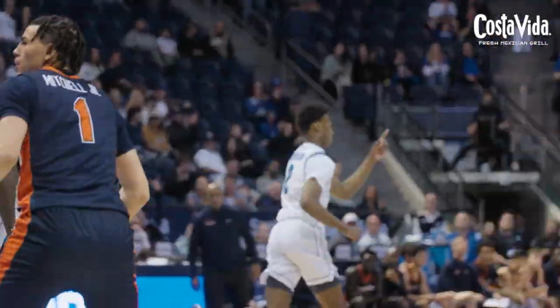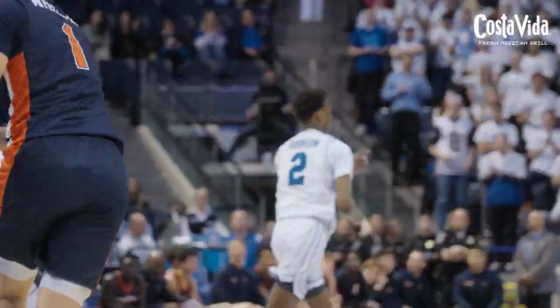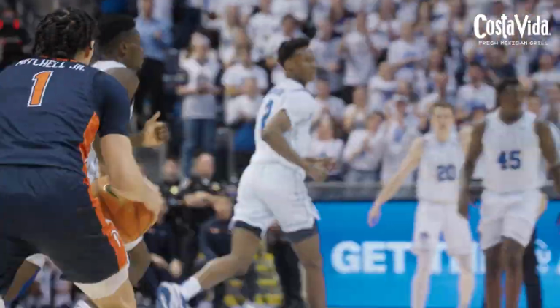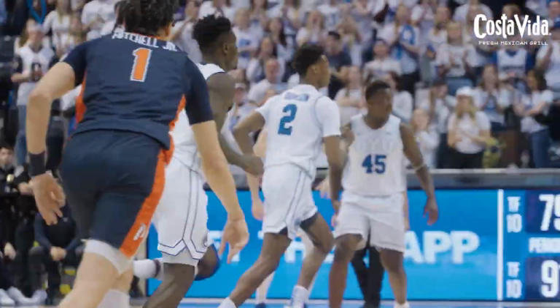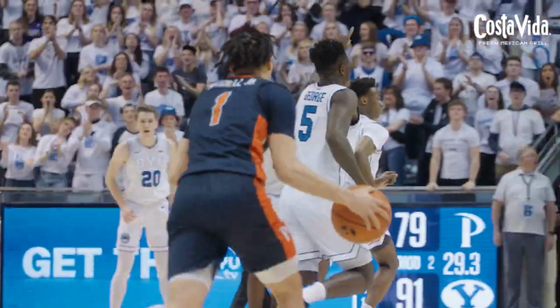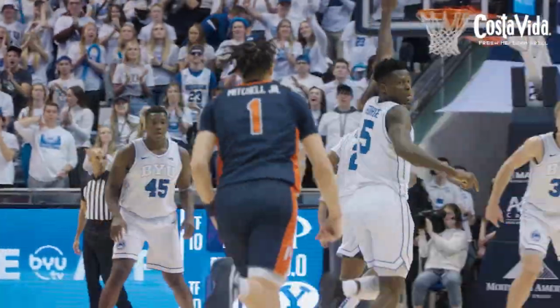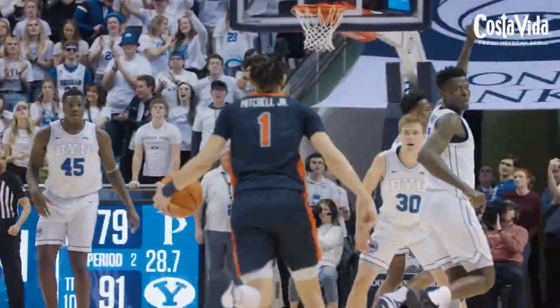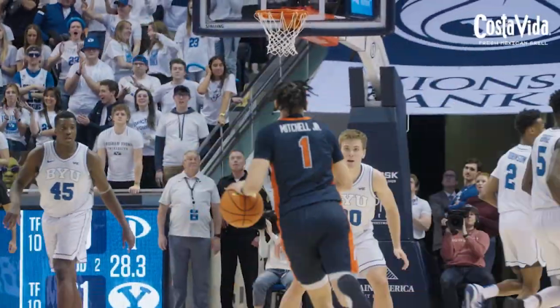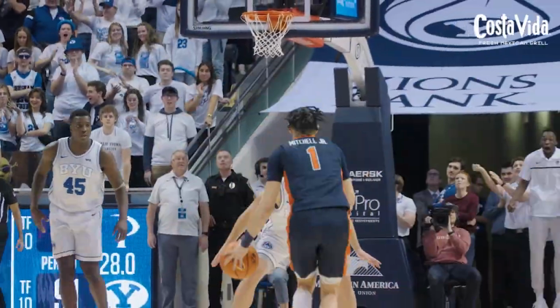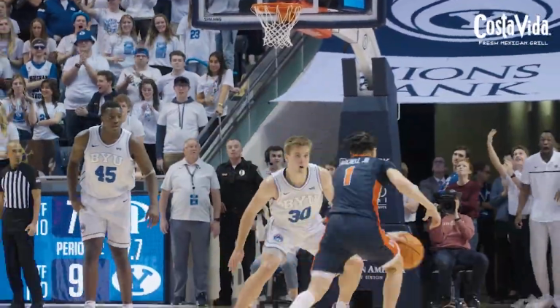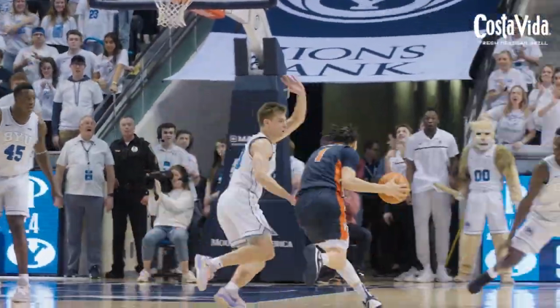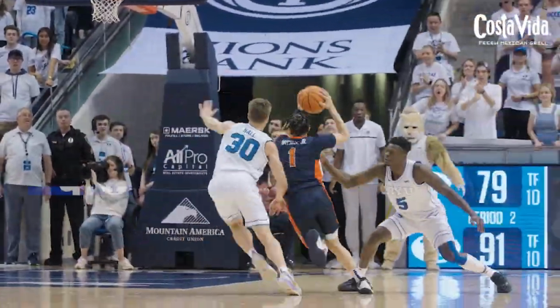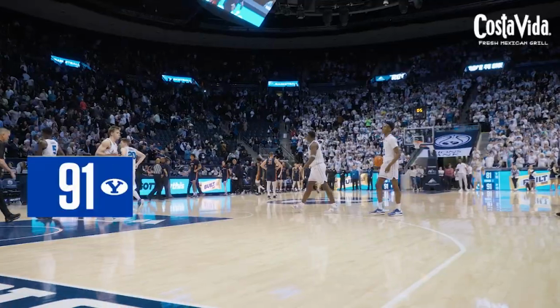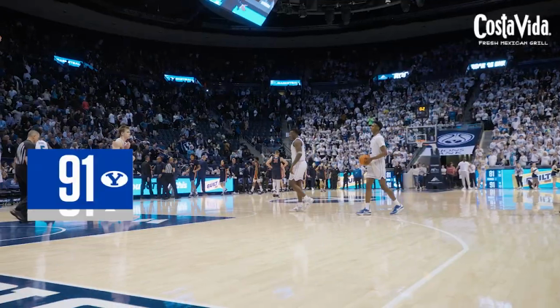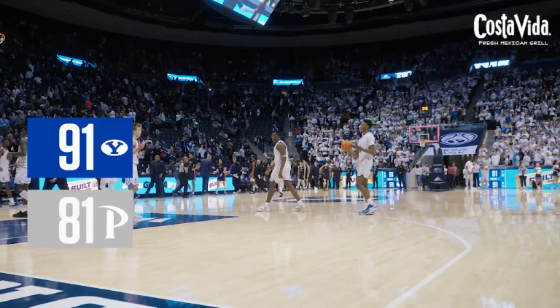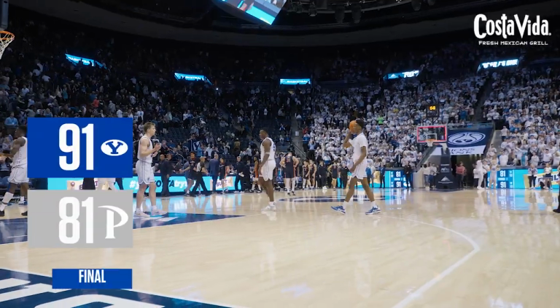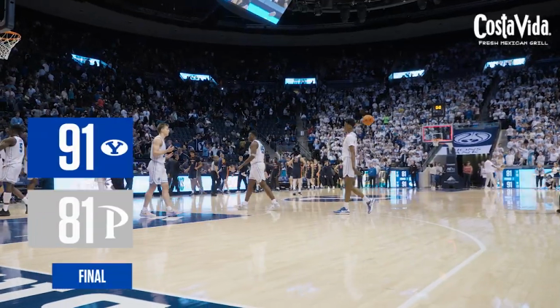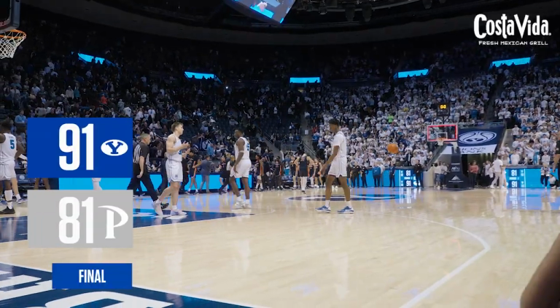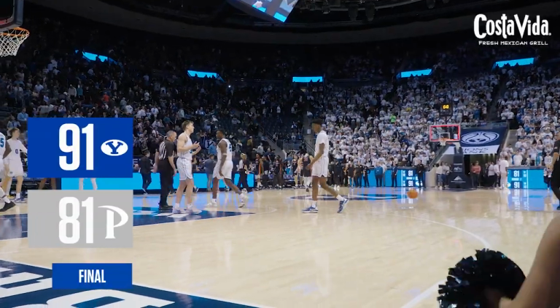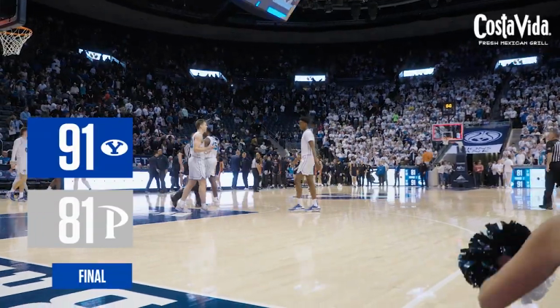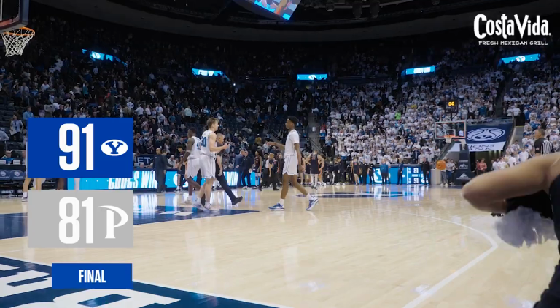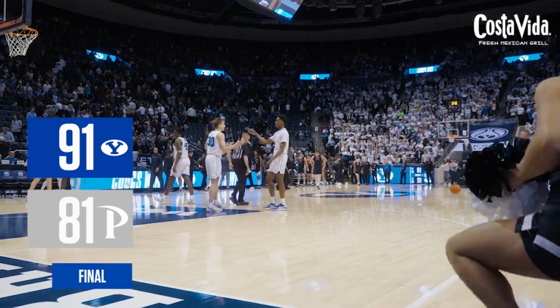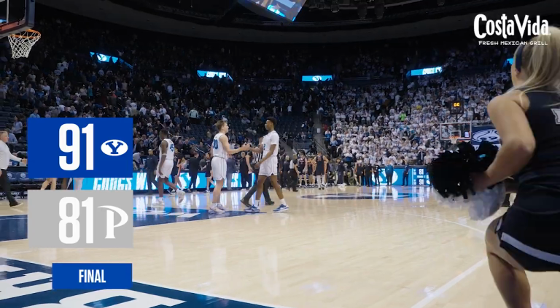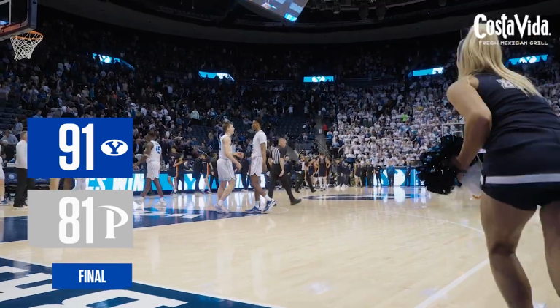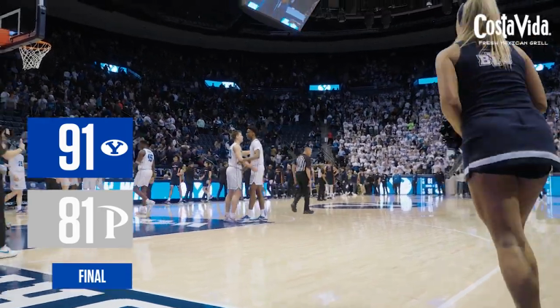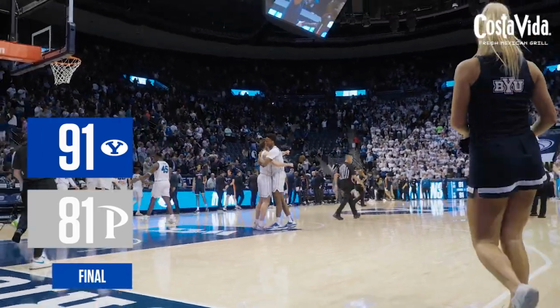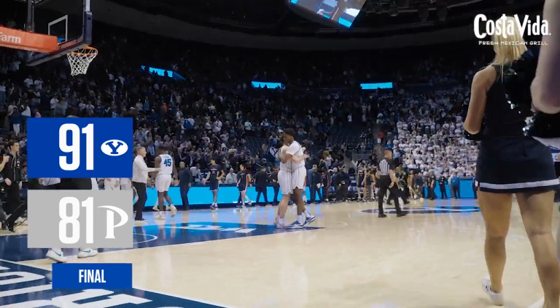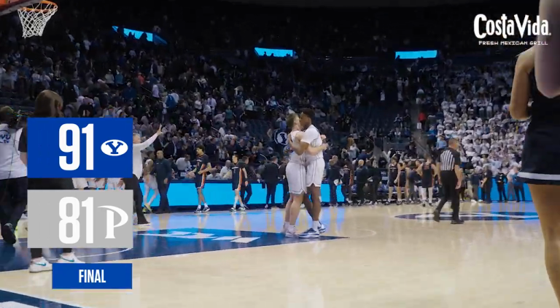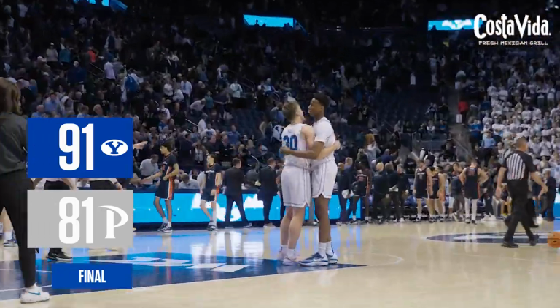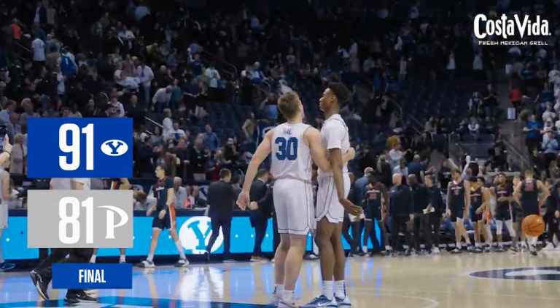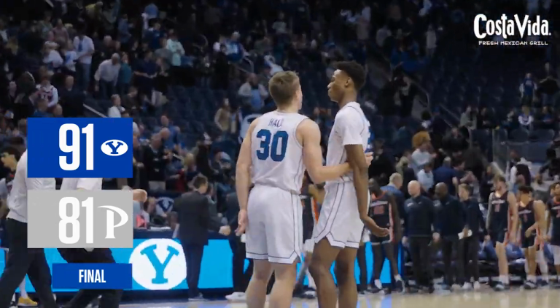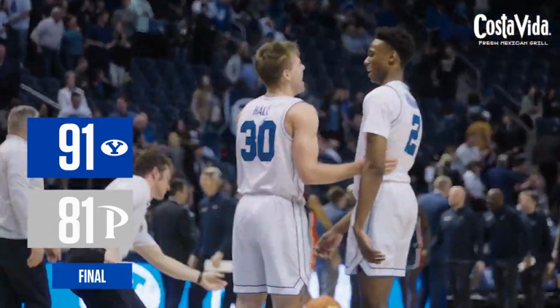91 to 79. Shot clock is off. Jackson Robinson scores it. And there's your final horn — great bounce back for BYU tonight here at the Marriott Center. Final score 91-81, Cougs win.